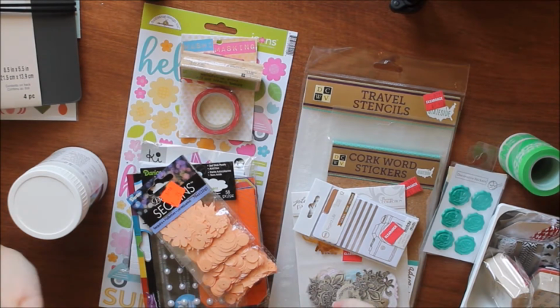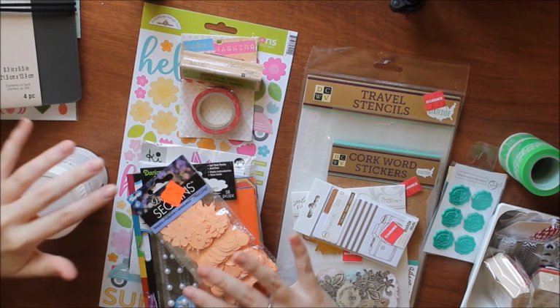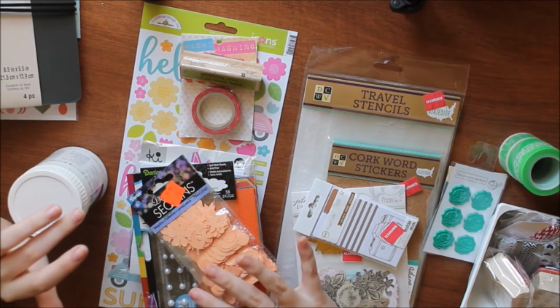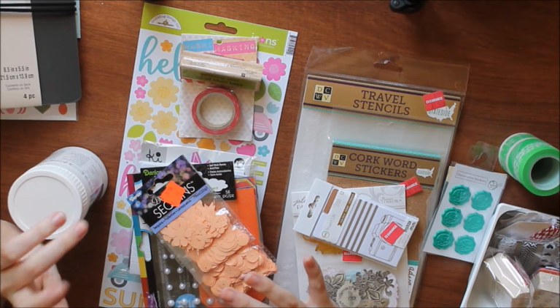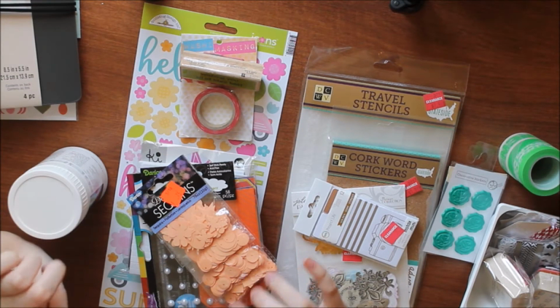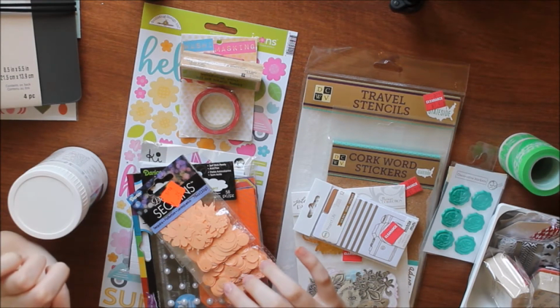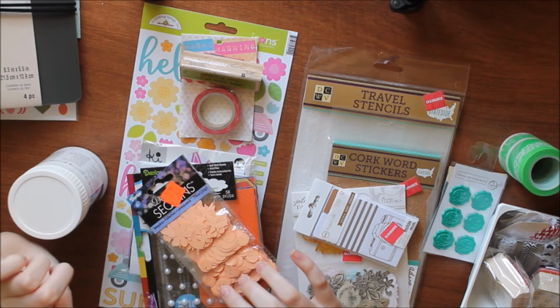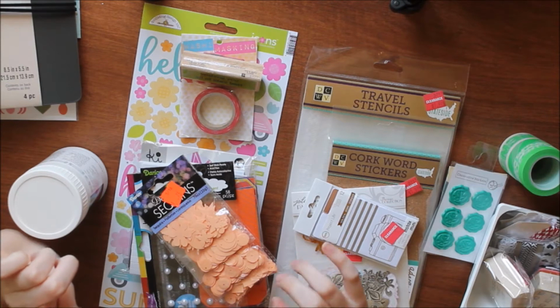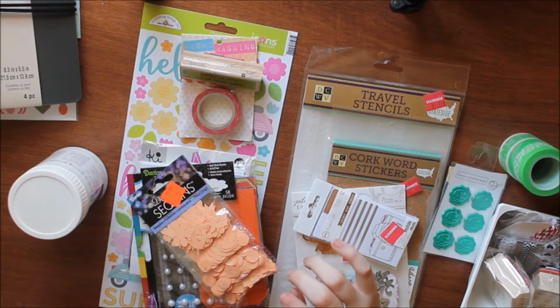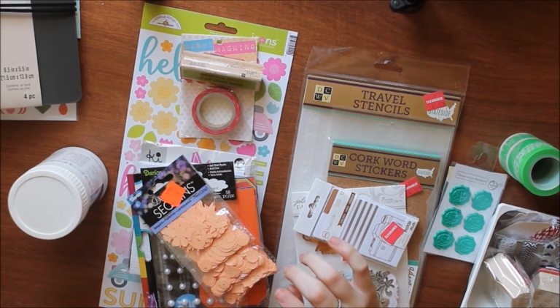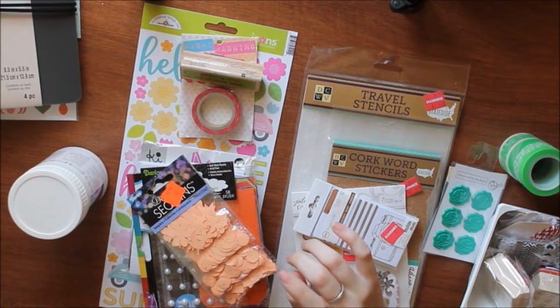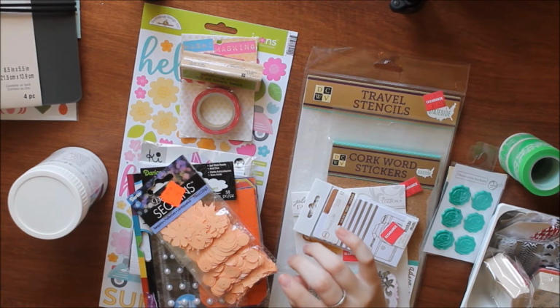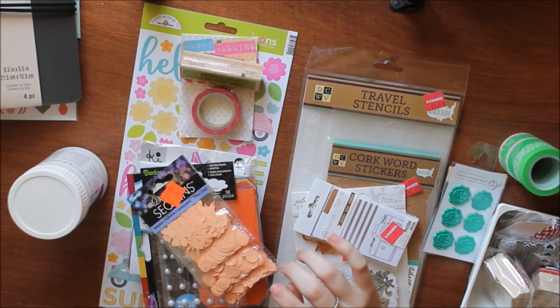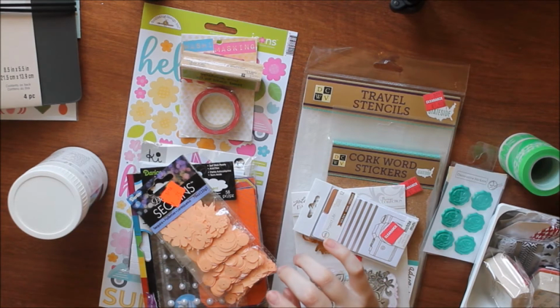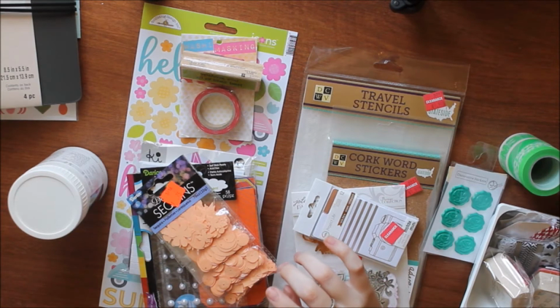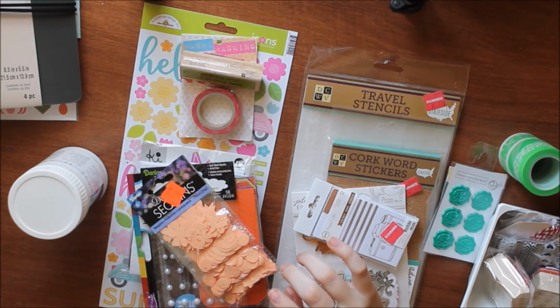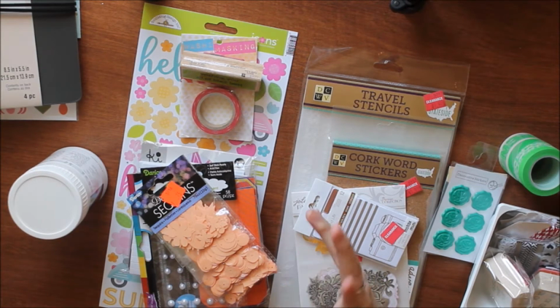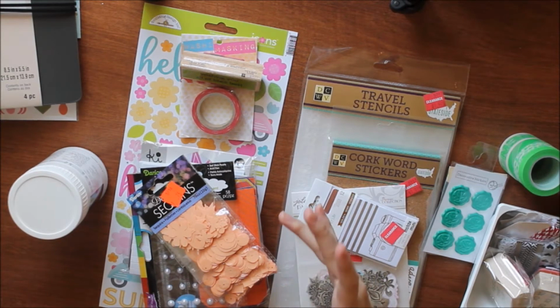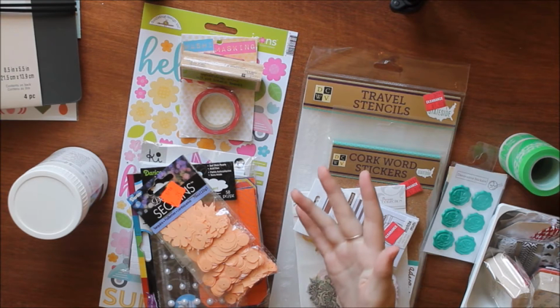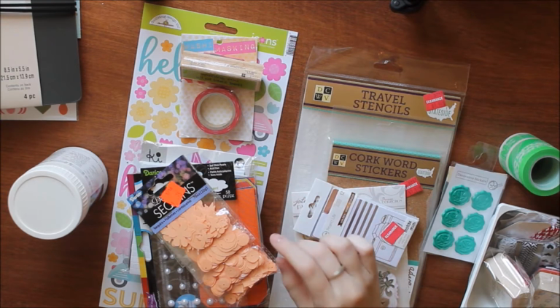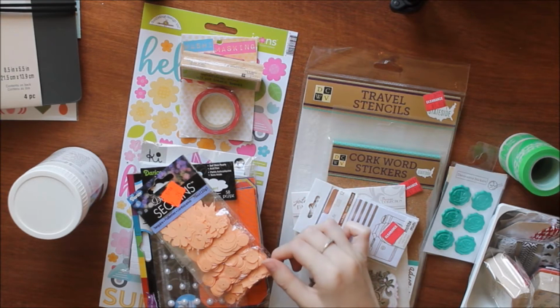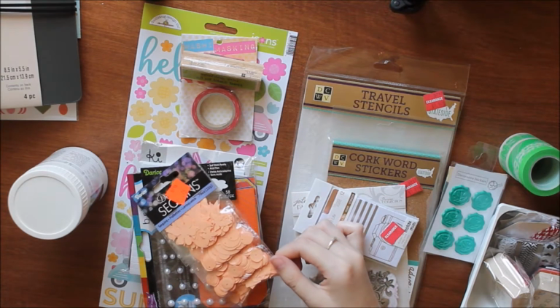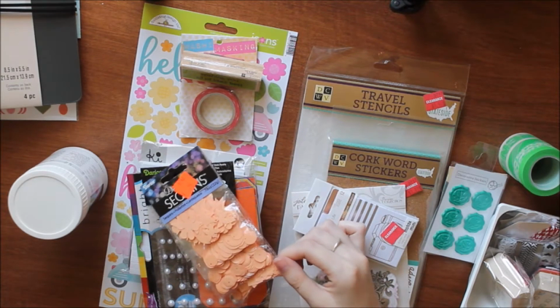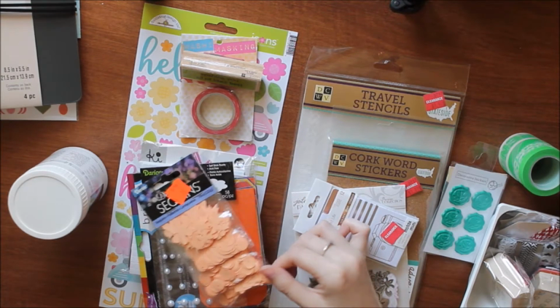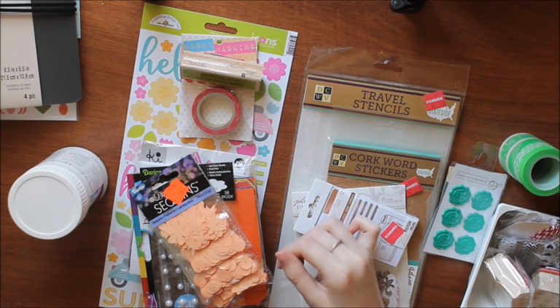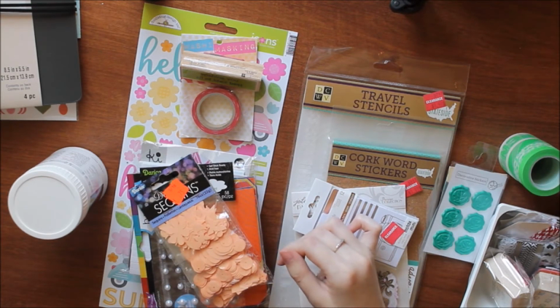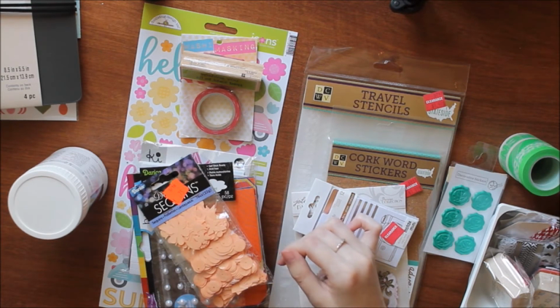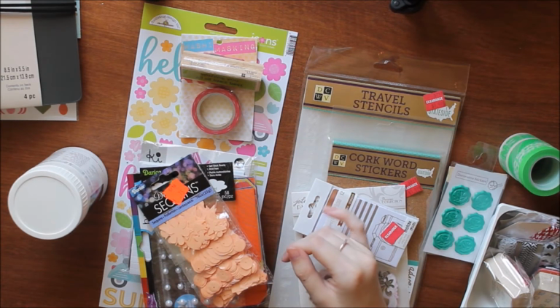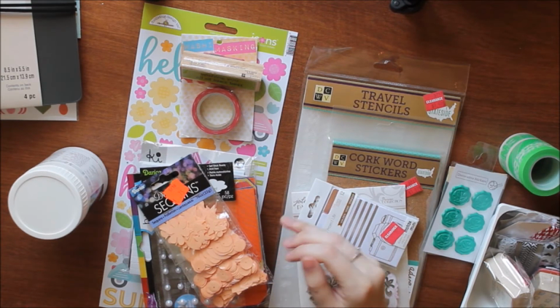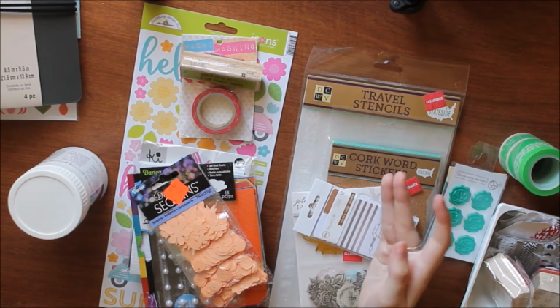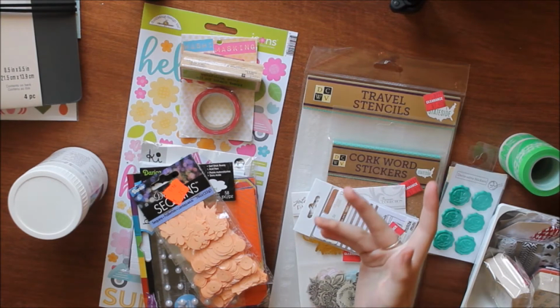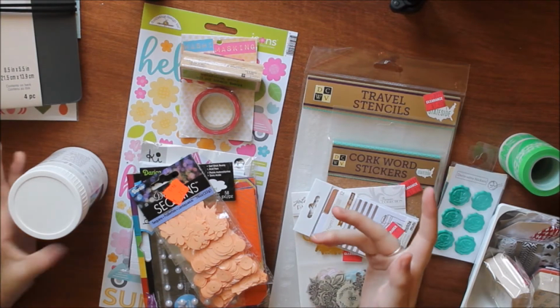The first place I went to was Pat Catan's and I've never been to one before, so if you guys have any of those let me know what you think of that kind of craft store. I didn't really know what to expect but it was nice, so I got a few things.